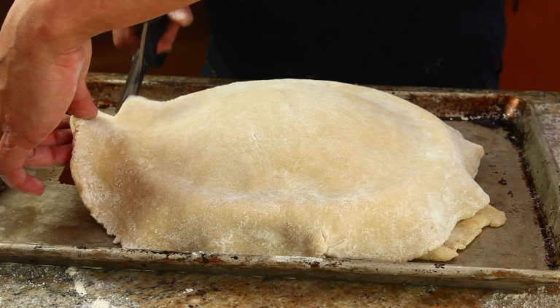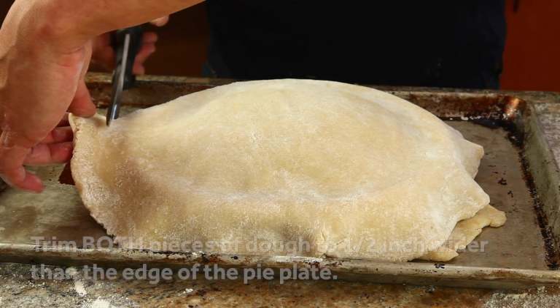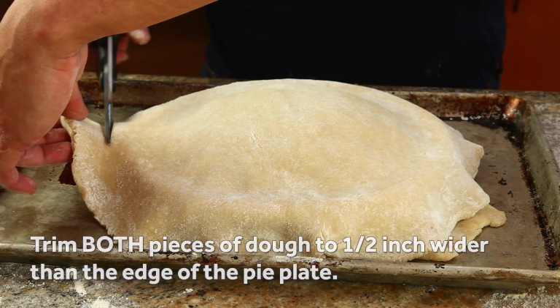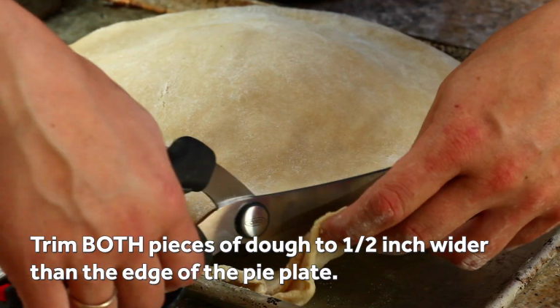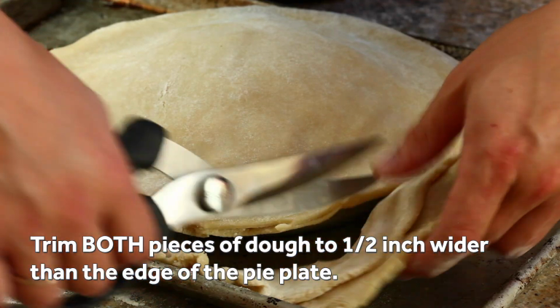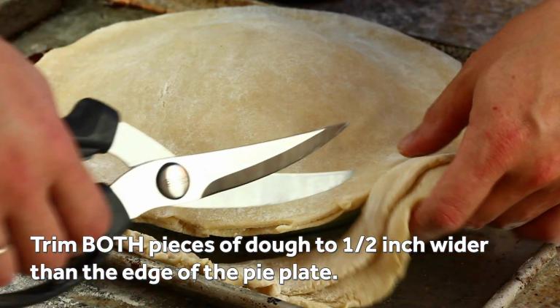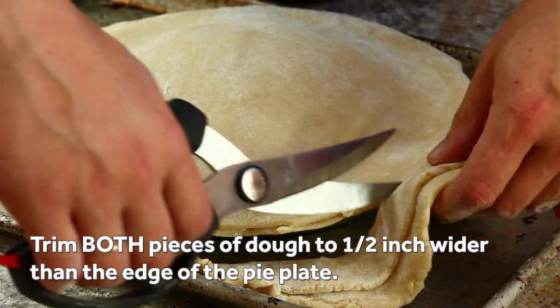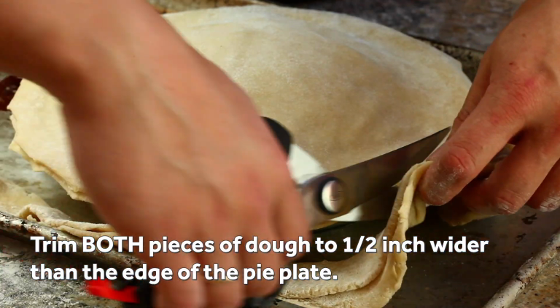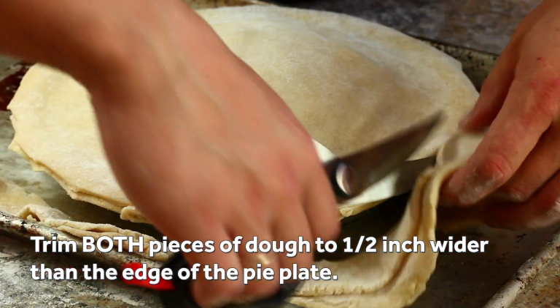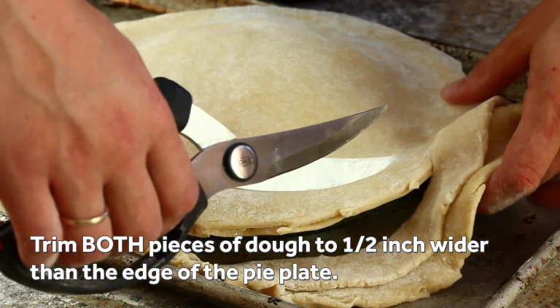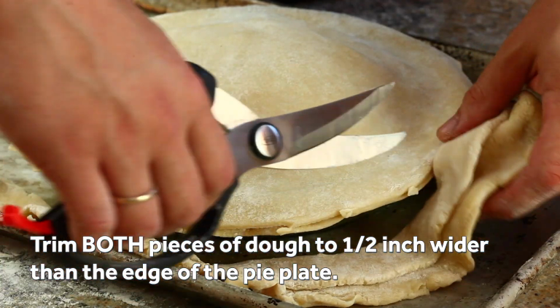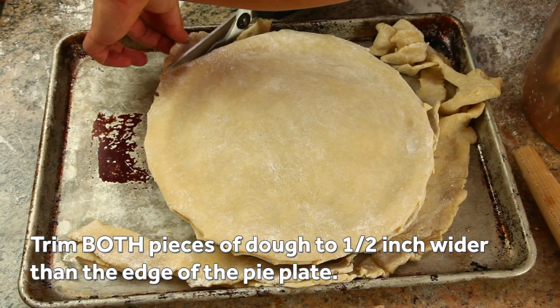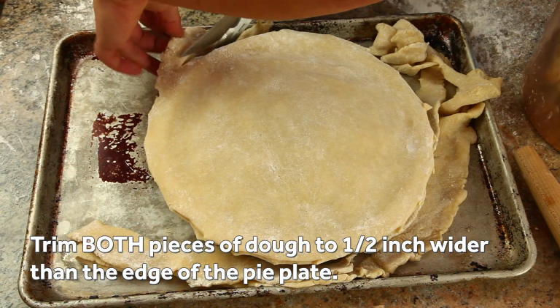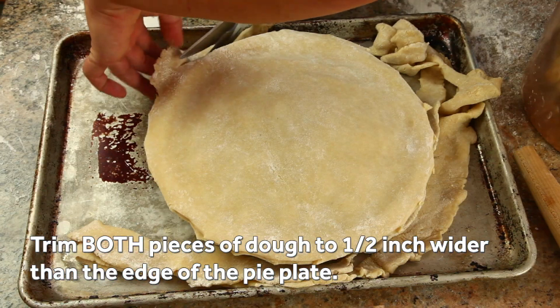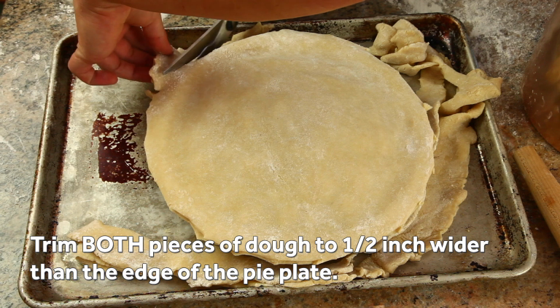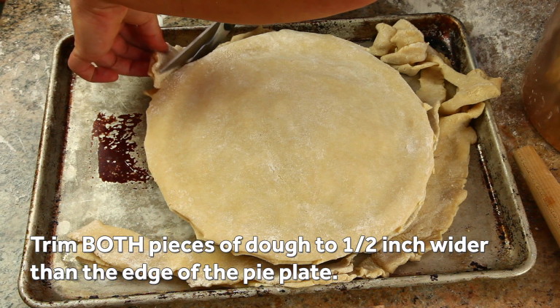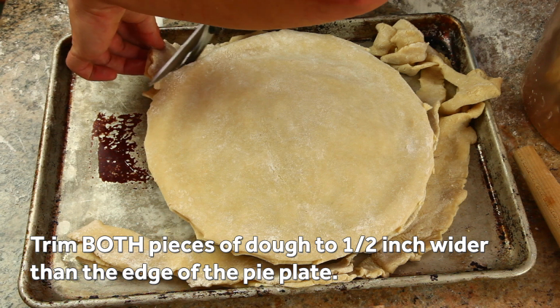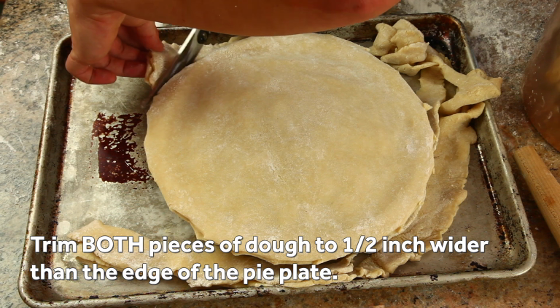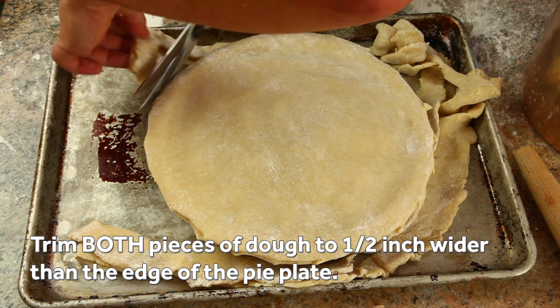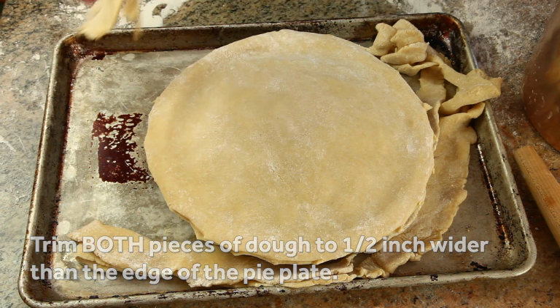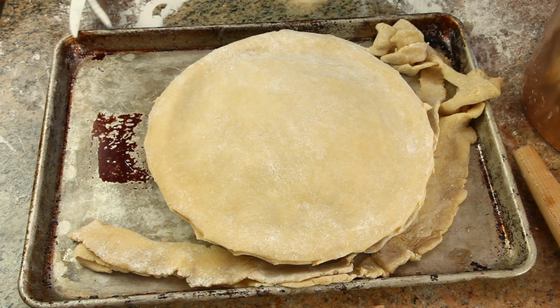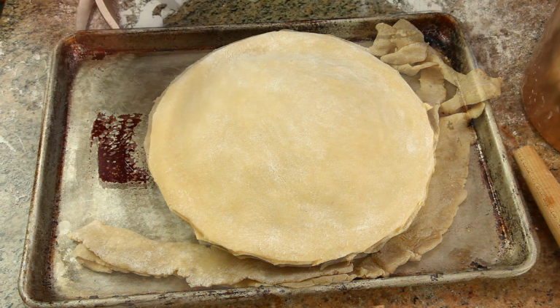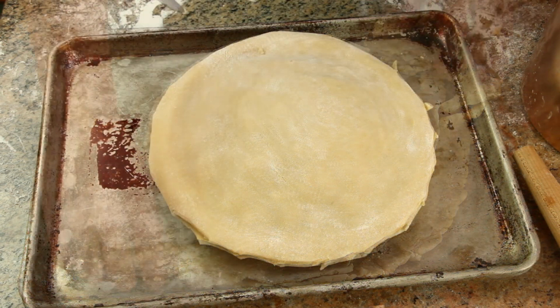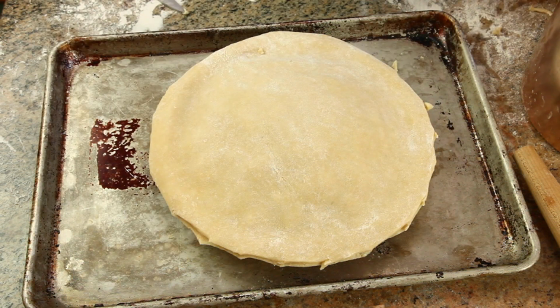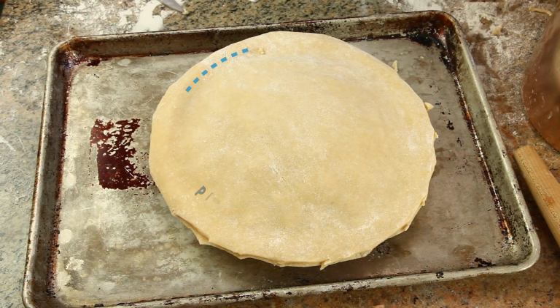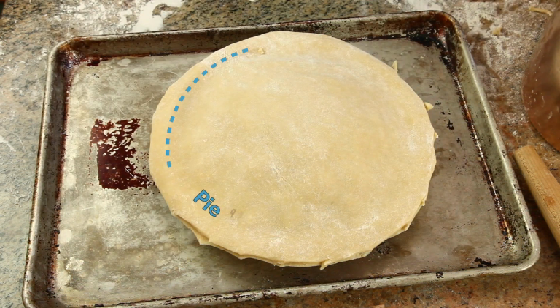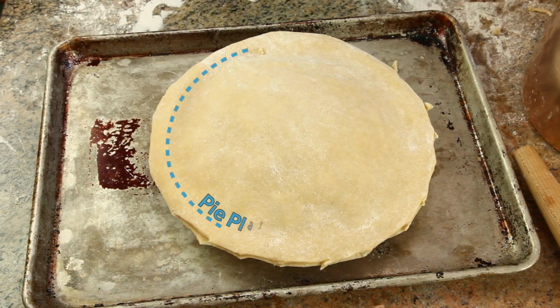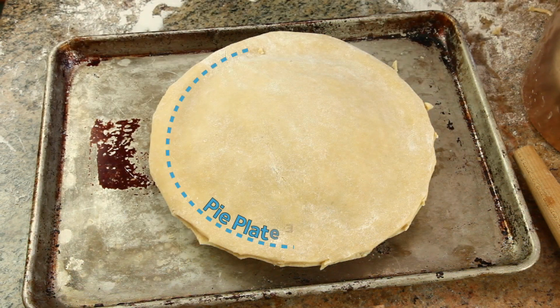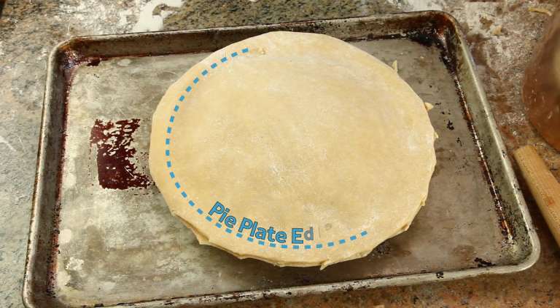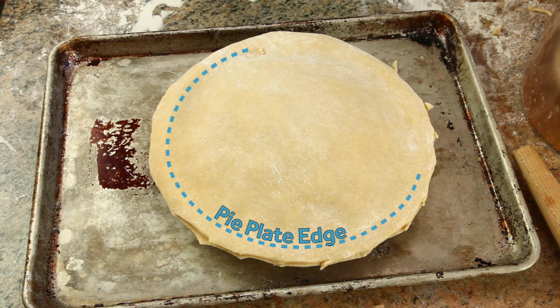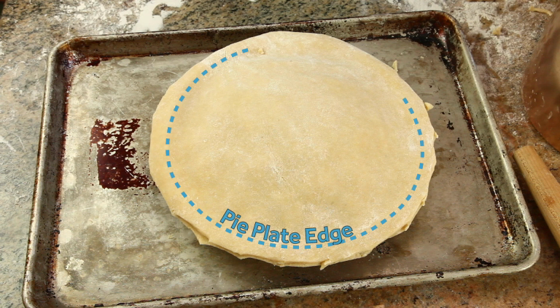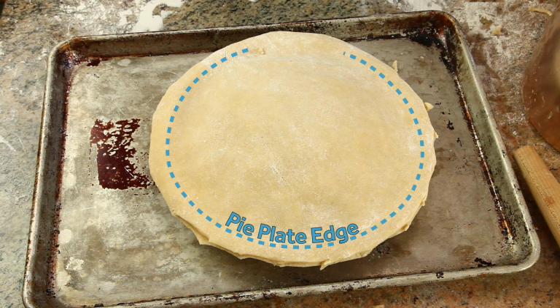Lift the edges of both sheets of dough simultaneously and, using a pair of kitchen shears, carefully trim until they overhang the edge of the pie plate by half an inch, working all the way around the entire plate.